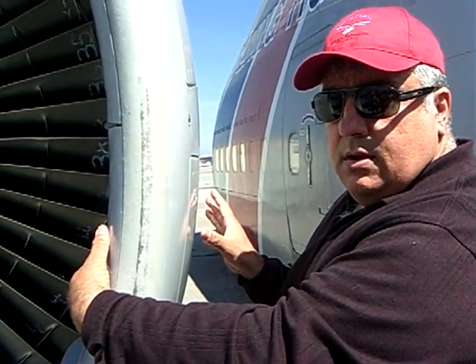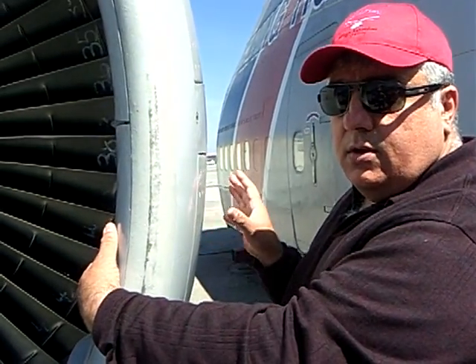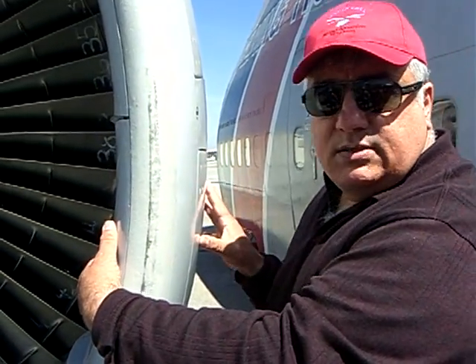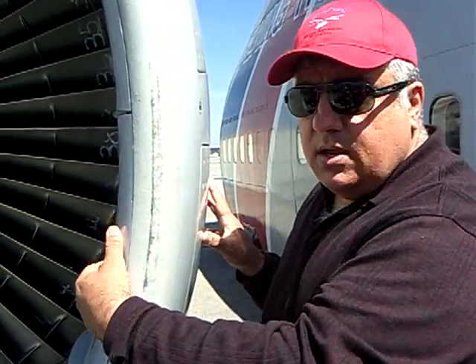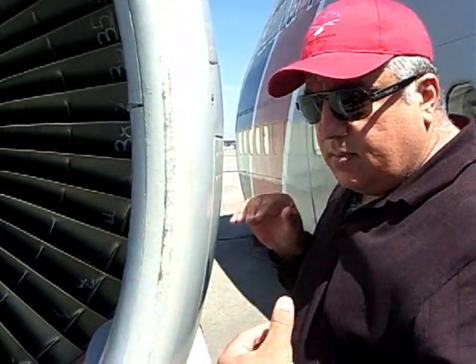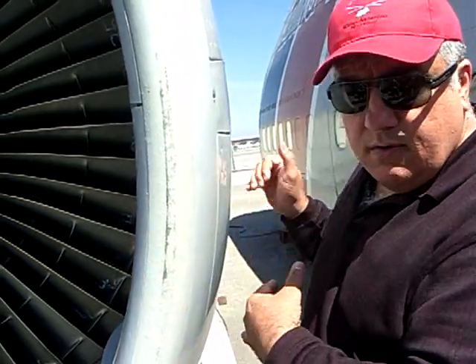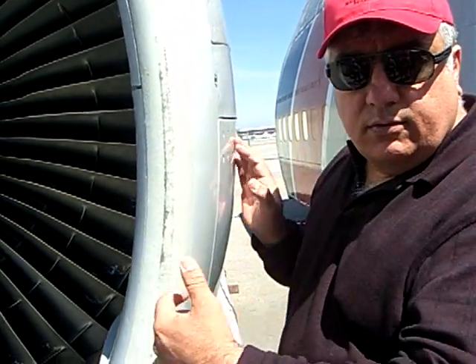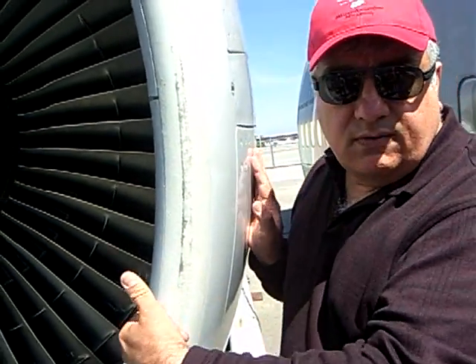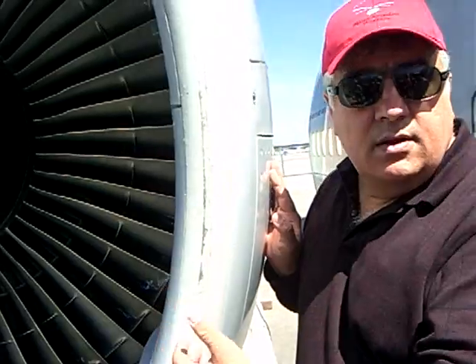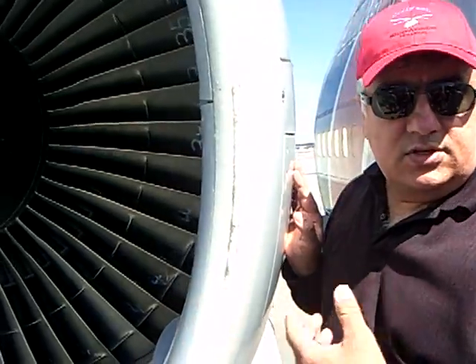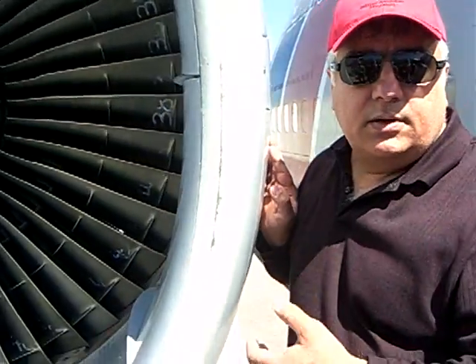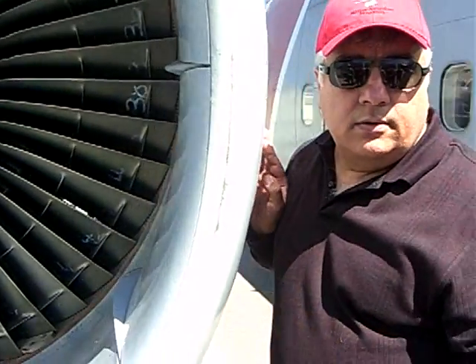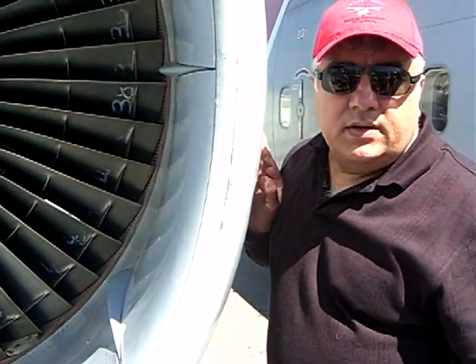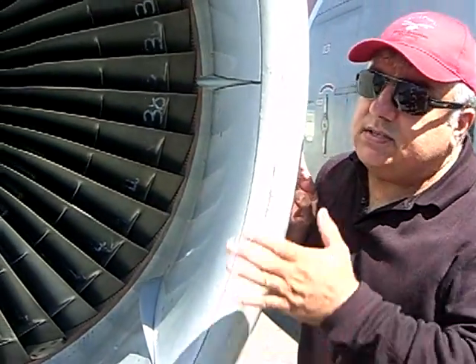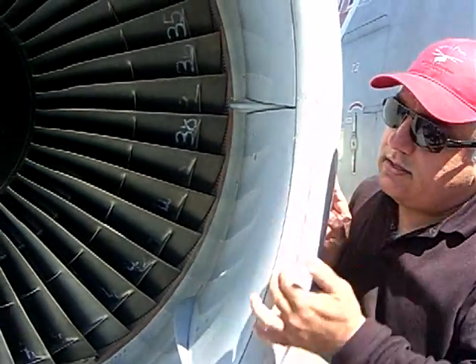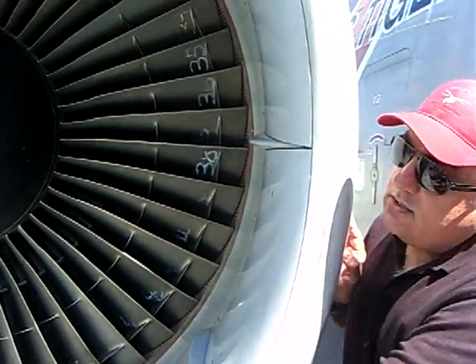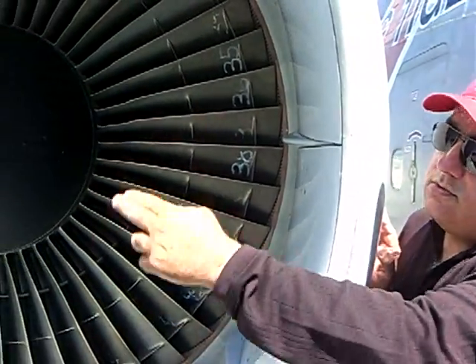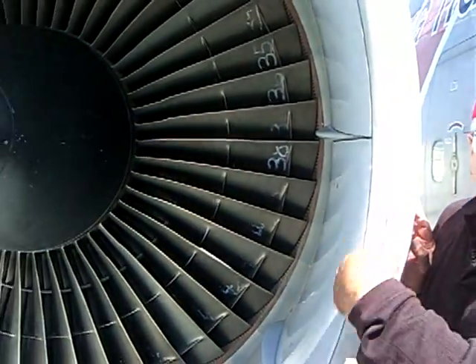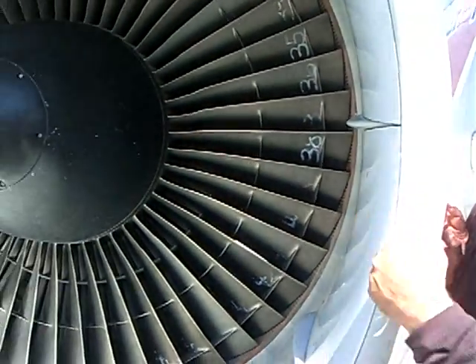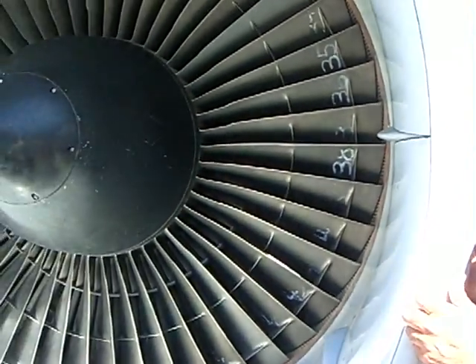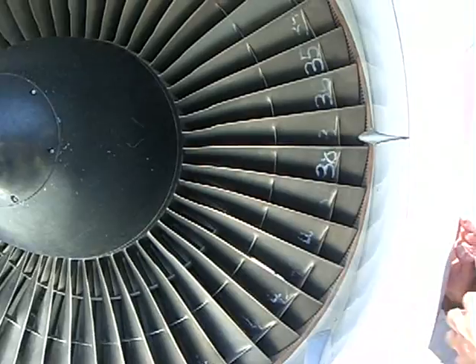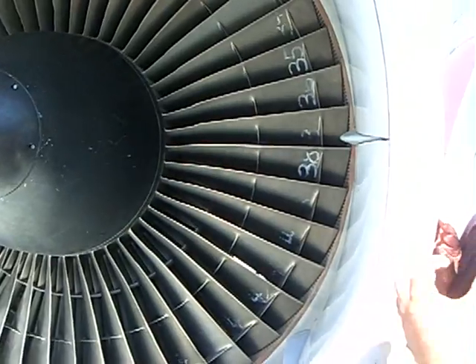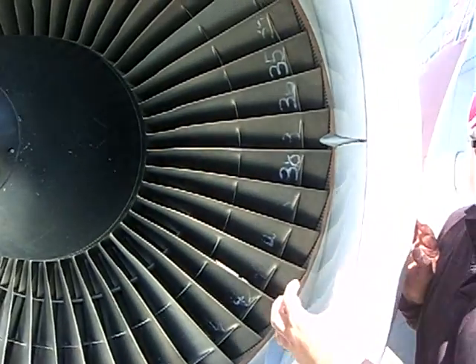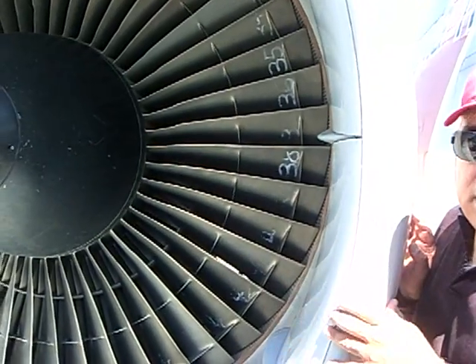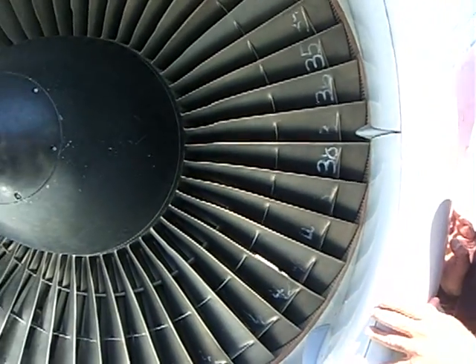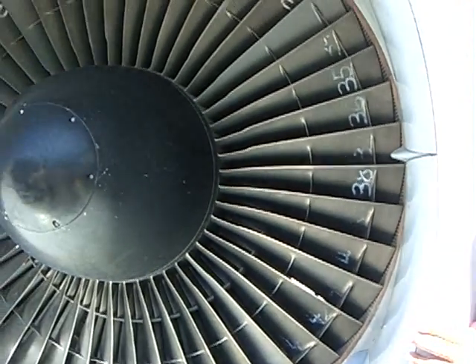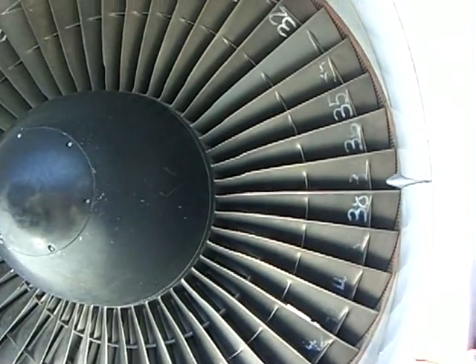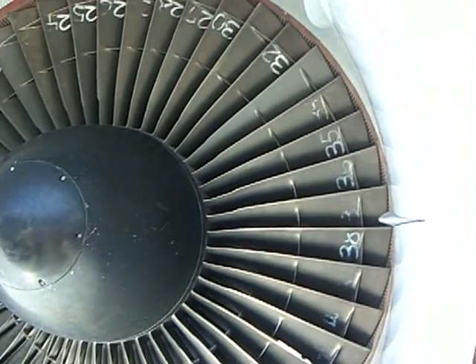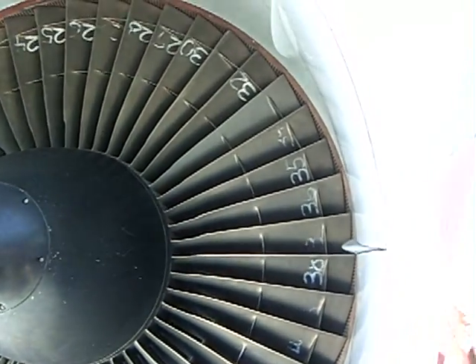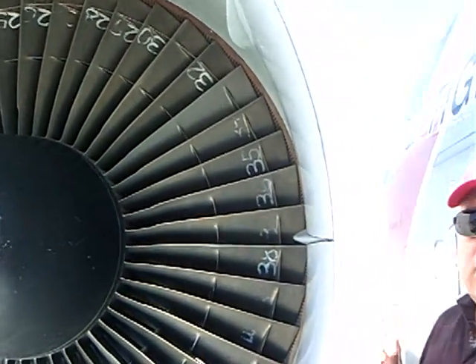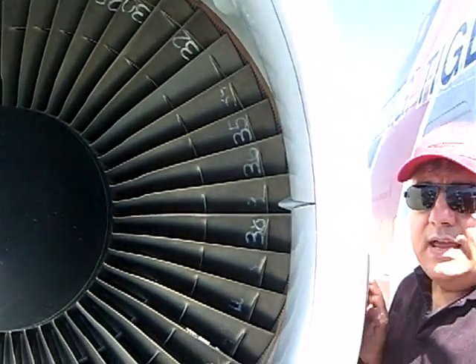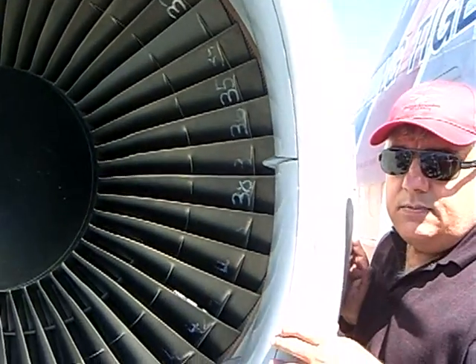But under that speed, they augmented airflow through this fan just to help it along, because this inlet is actually too small to get all the air in there that the fan could use. So the blow-in doors helped out.